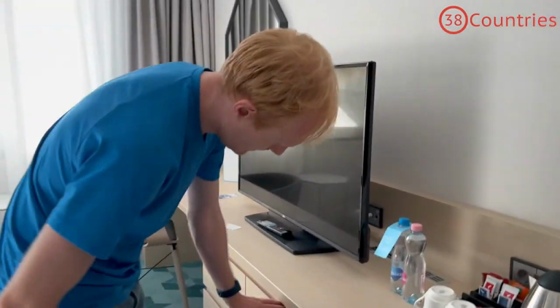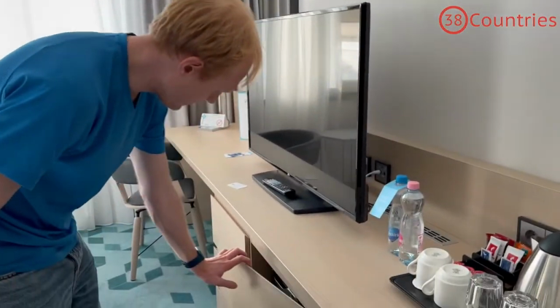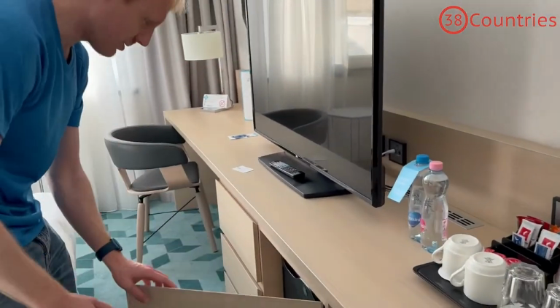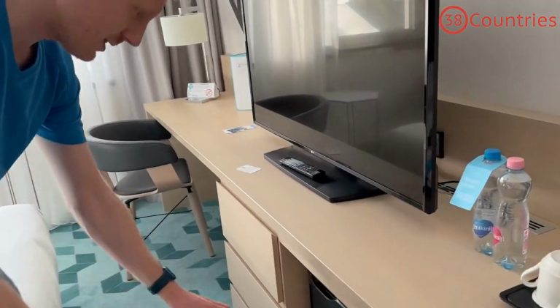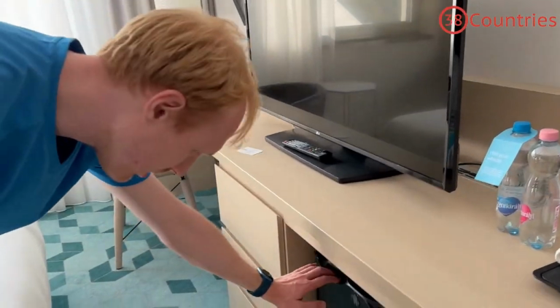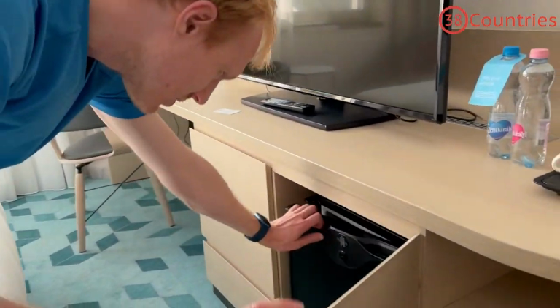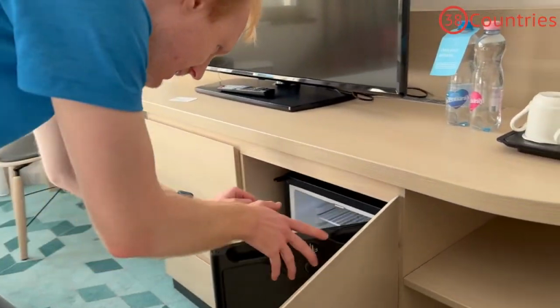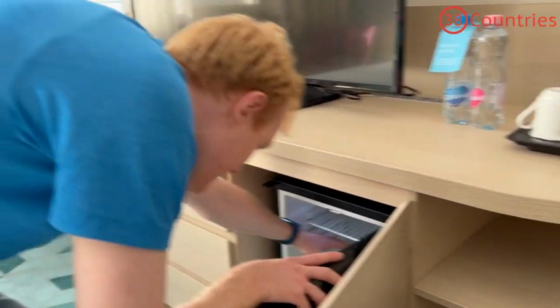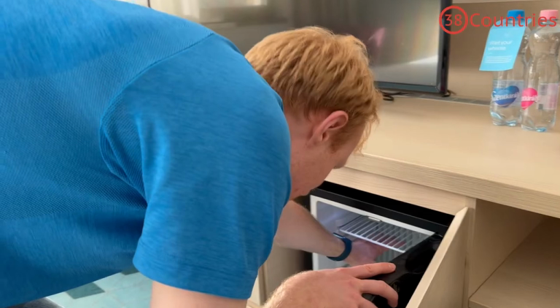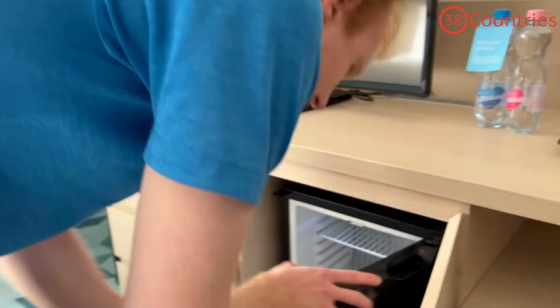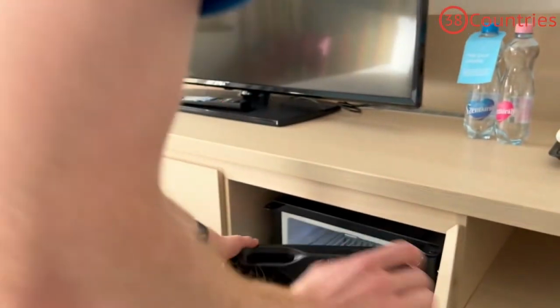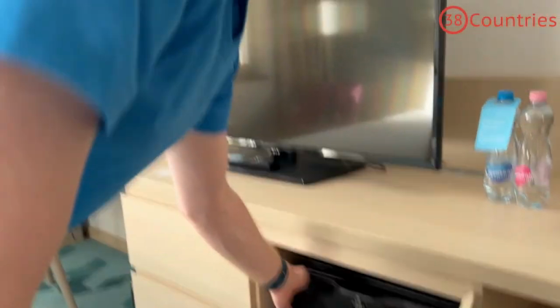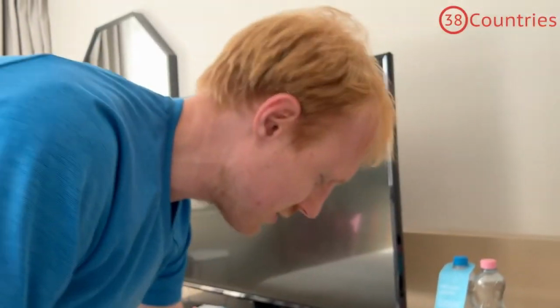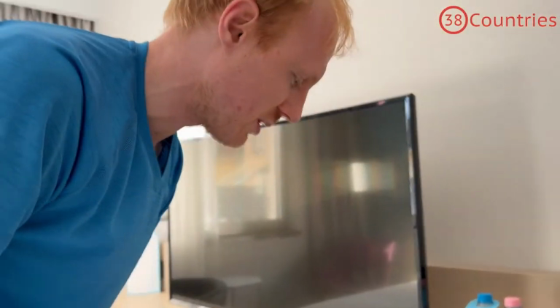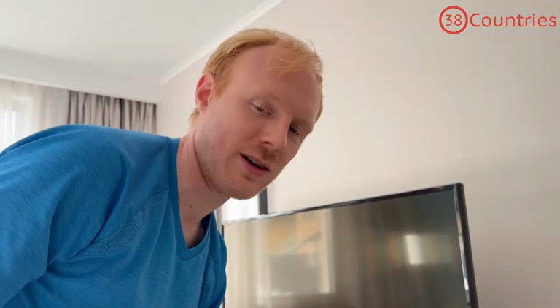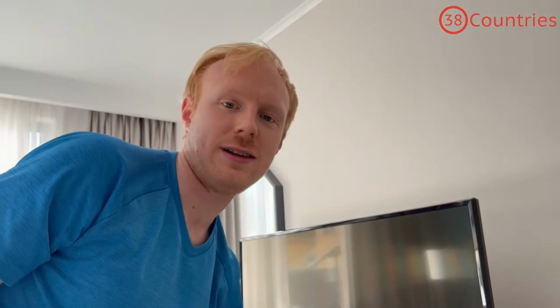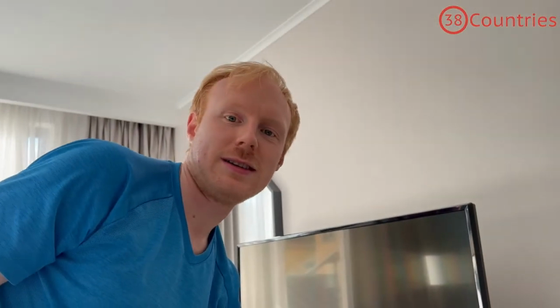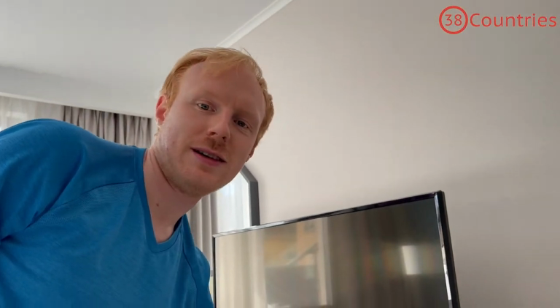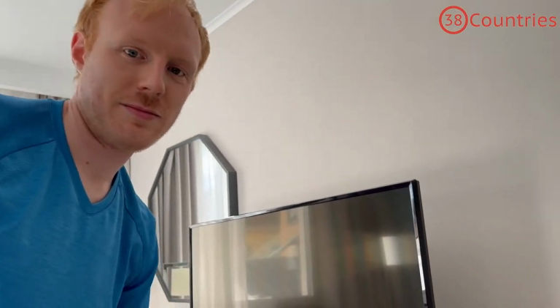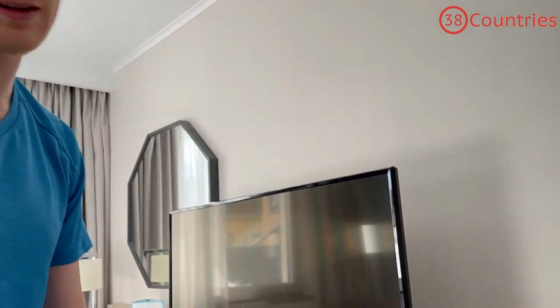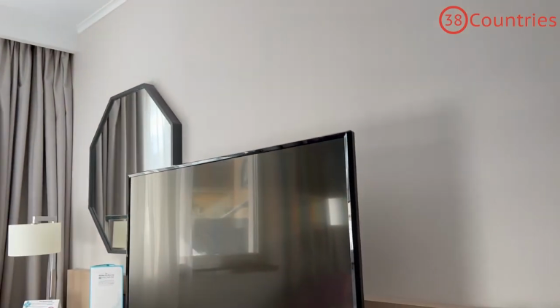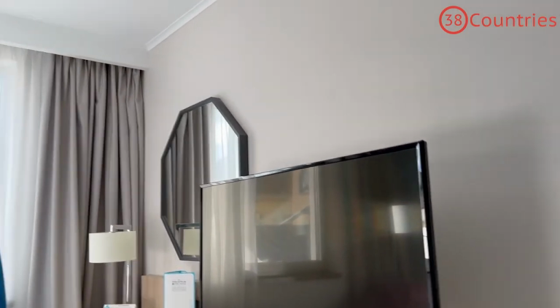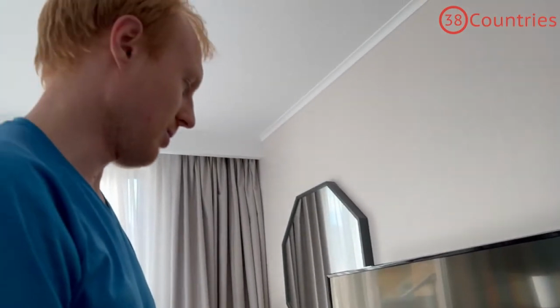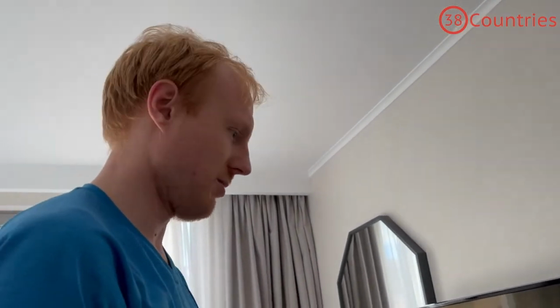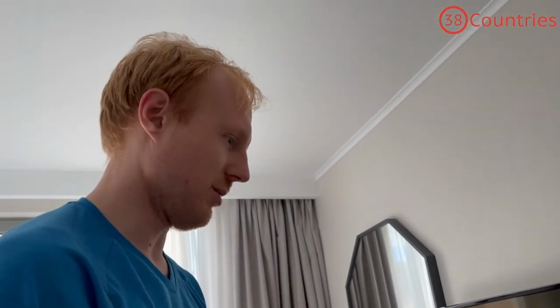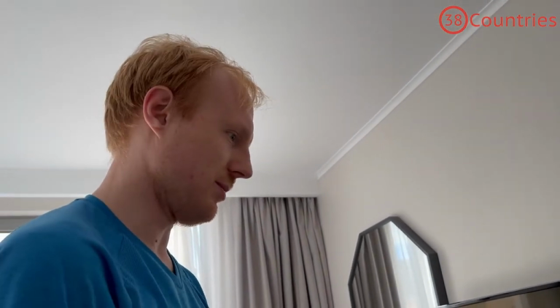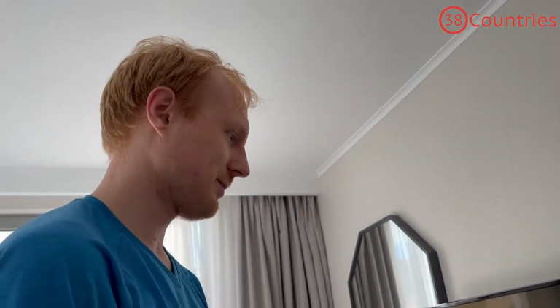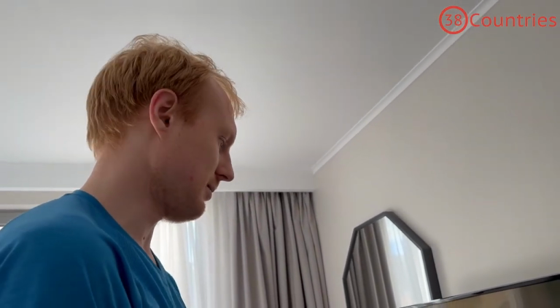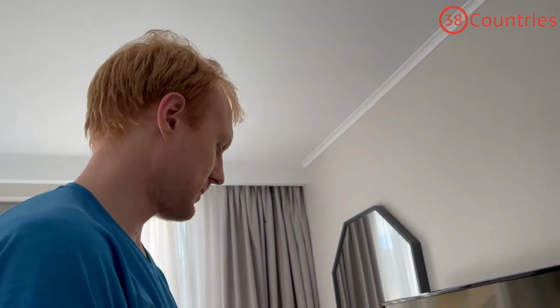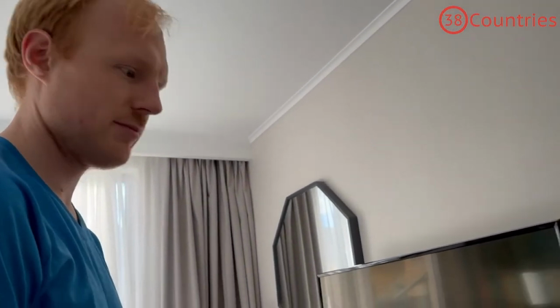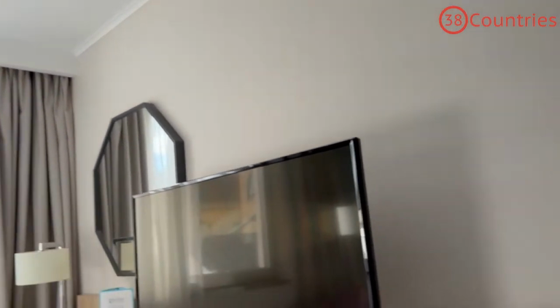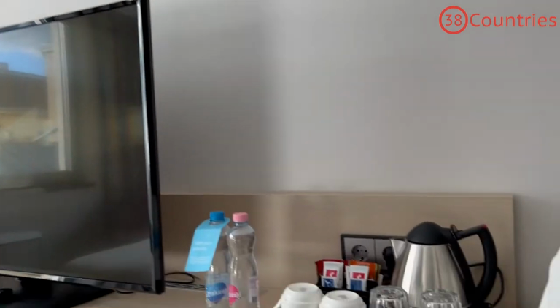There's also a small fridge. Let's check if it's actually on — yeah it is actually on, so you can put your beer in there. In some hotels I've noticed it's not always on or not always cool, so that looks pretty decent.